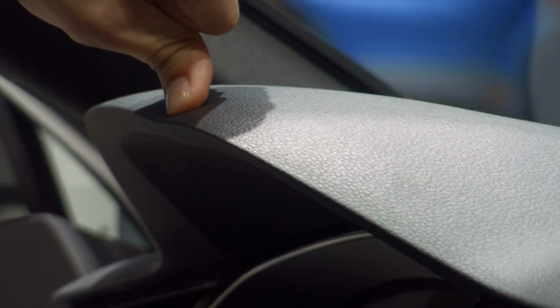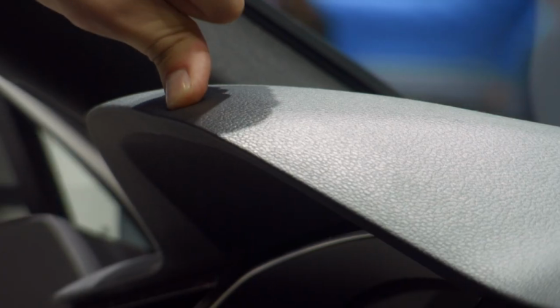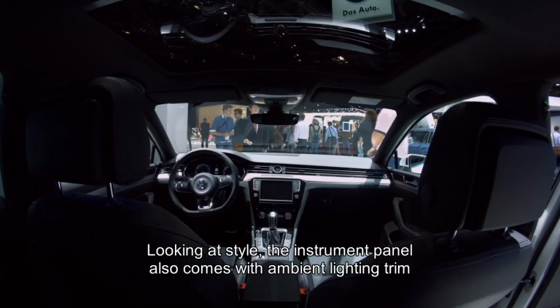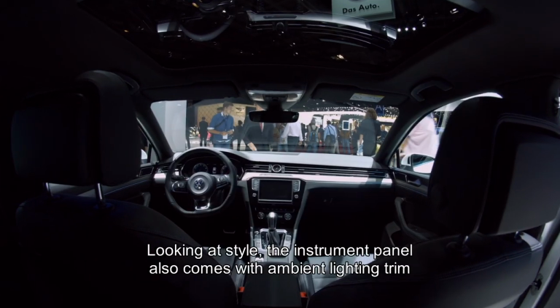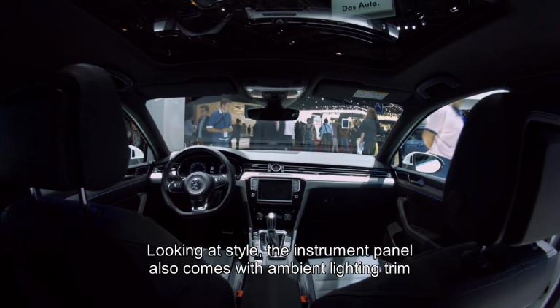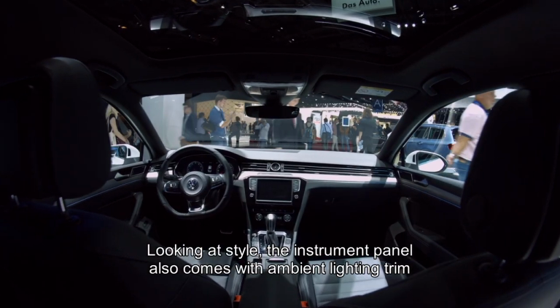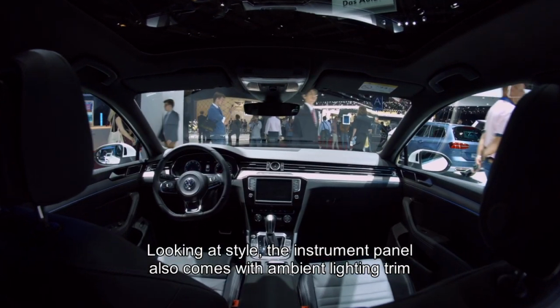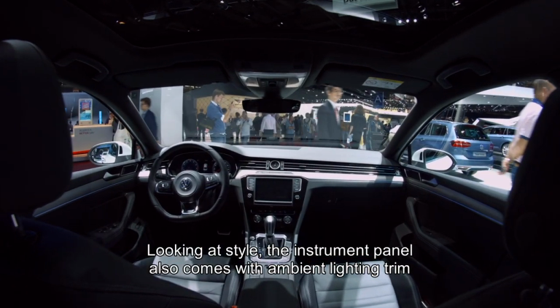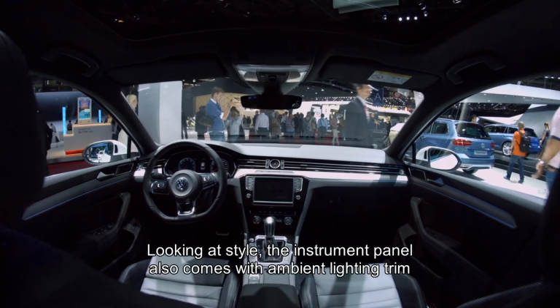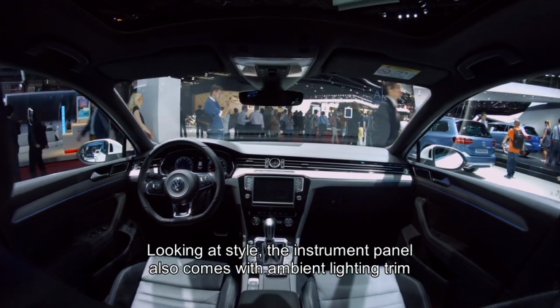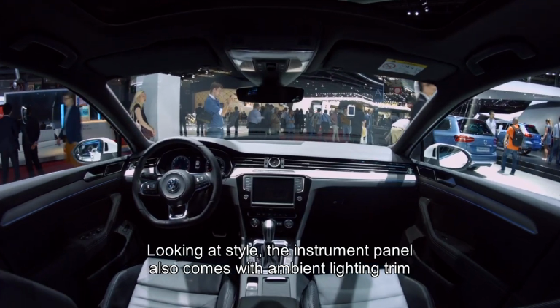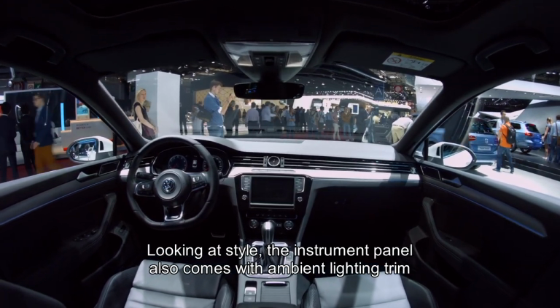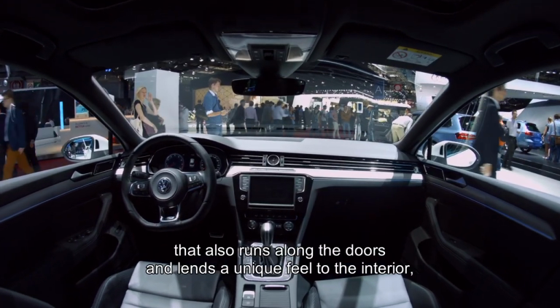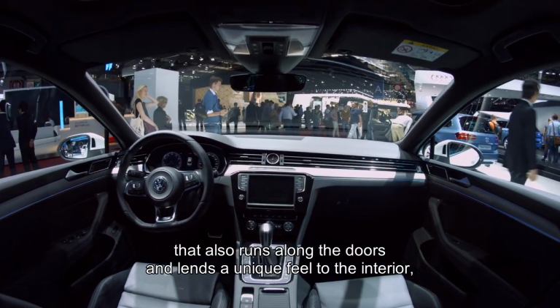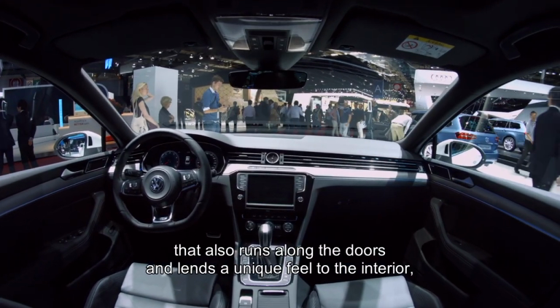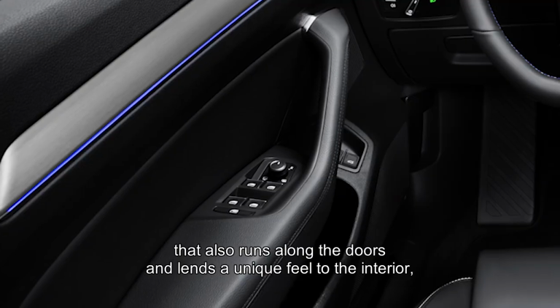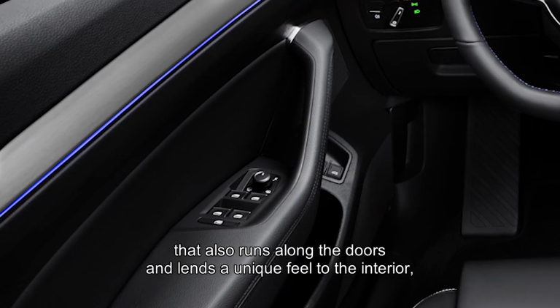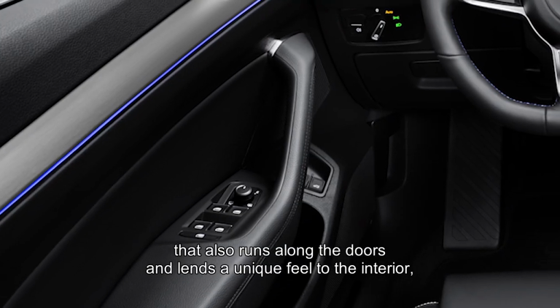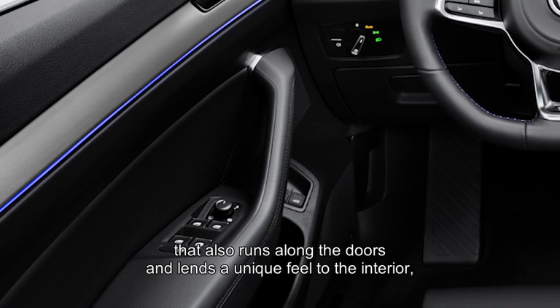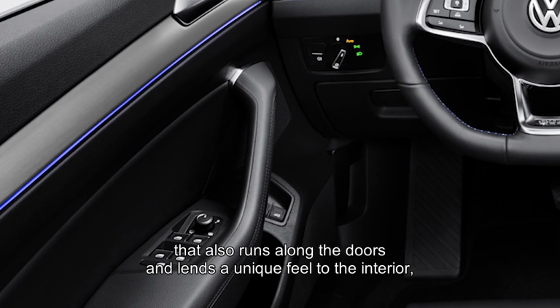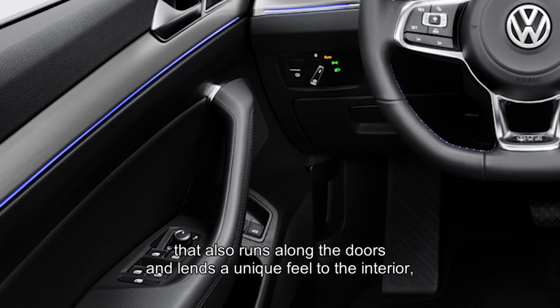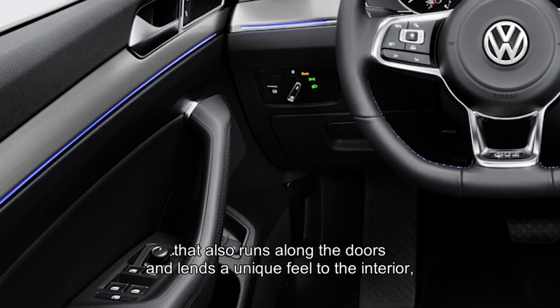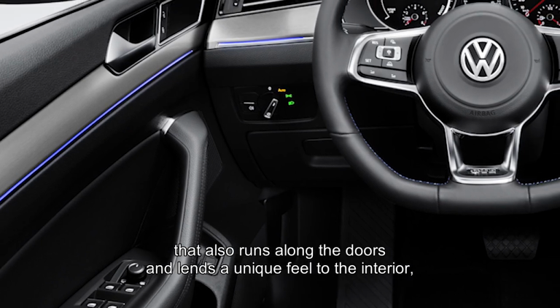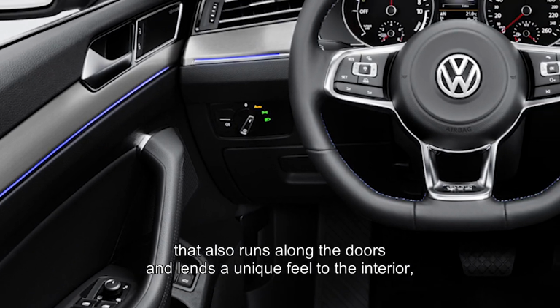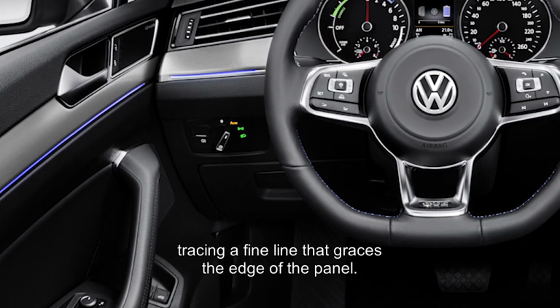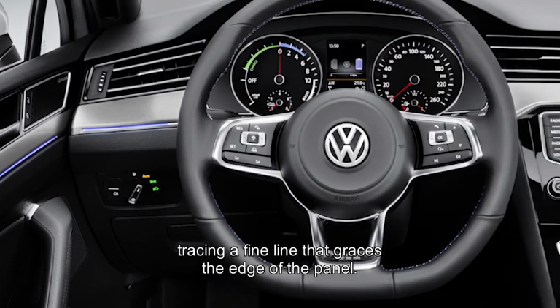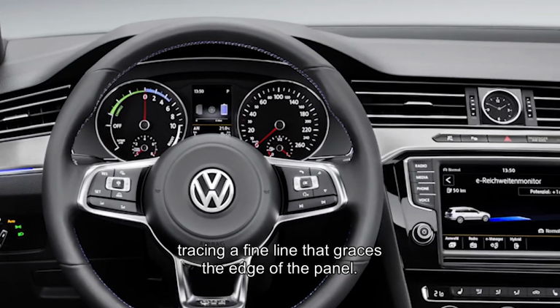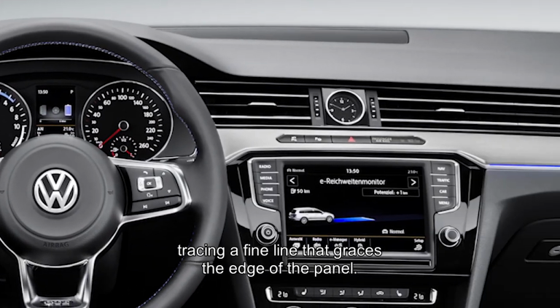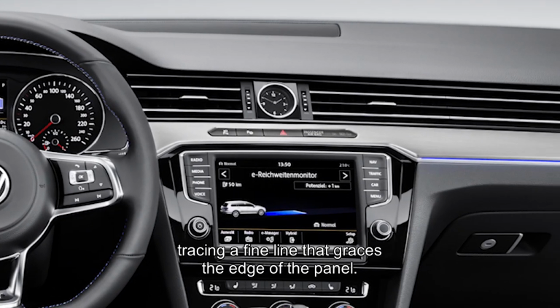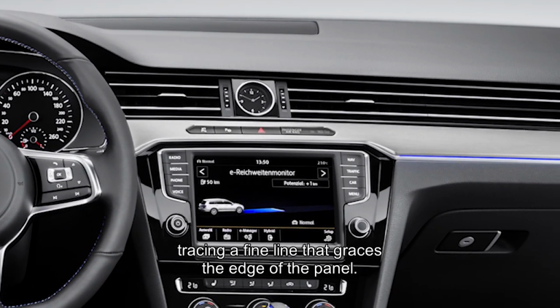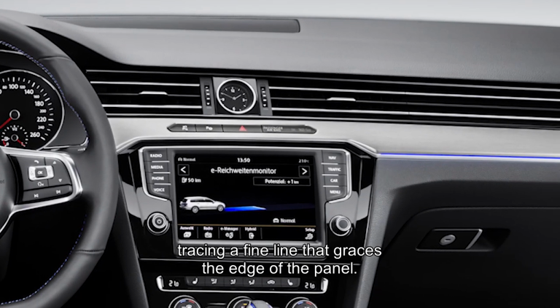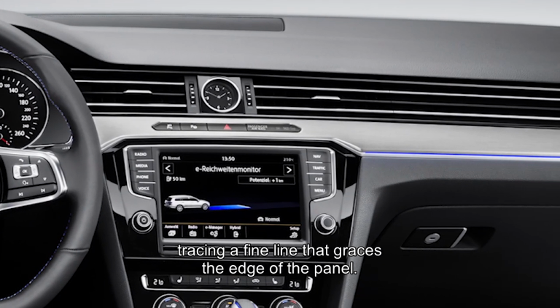Looking at style, the instrument panel also comes with ambient lighting trim that runs along the doors and lends a unique feel to the interior, tracing a fine line that graces the edge of the panel.